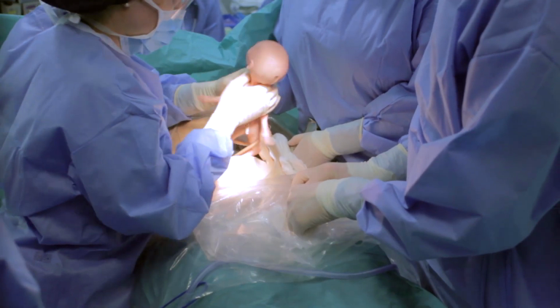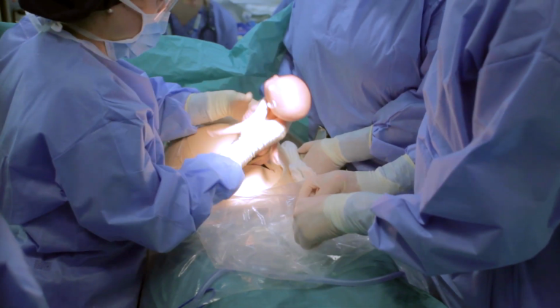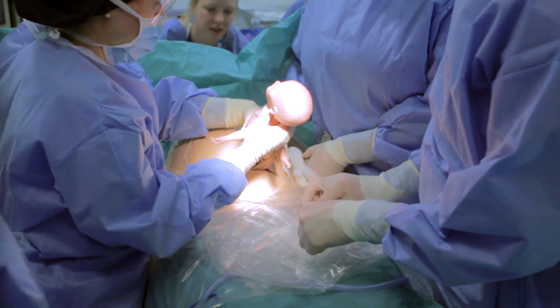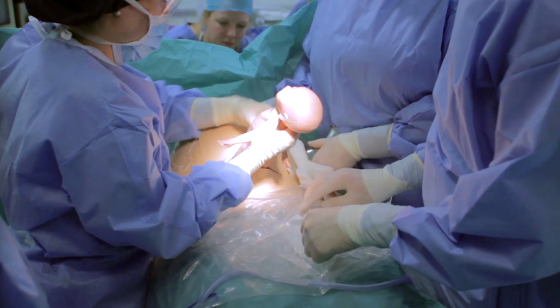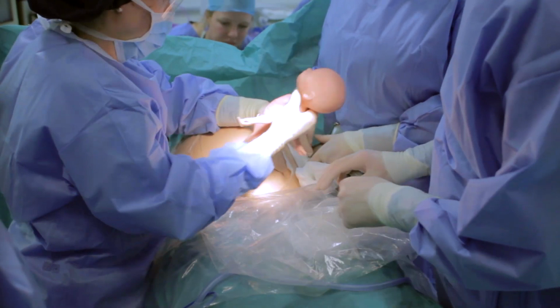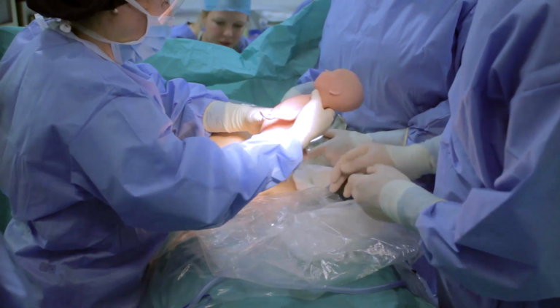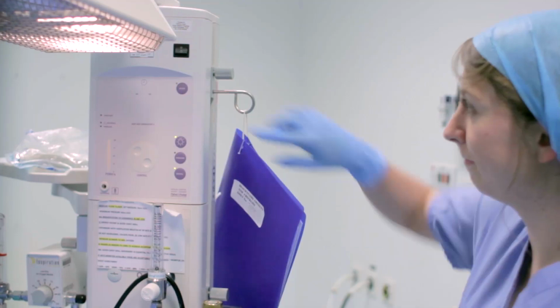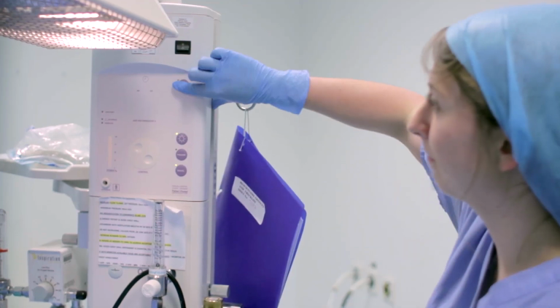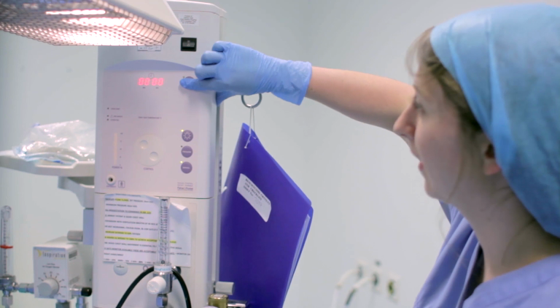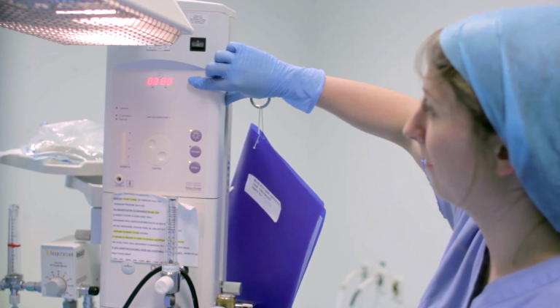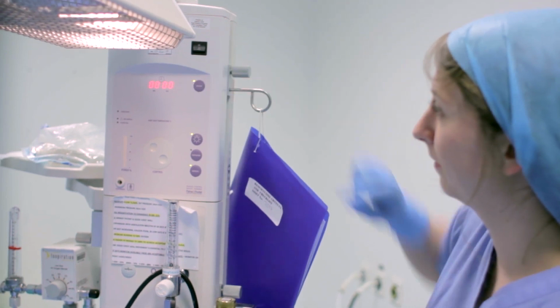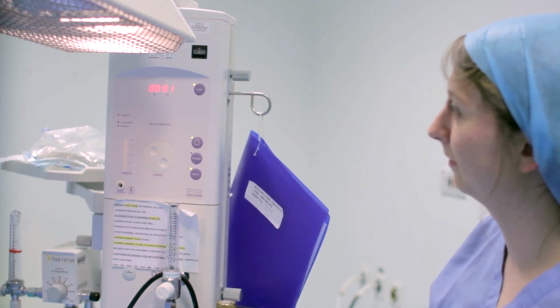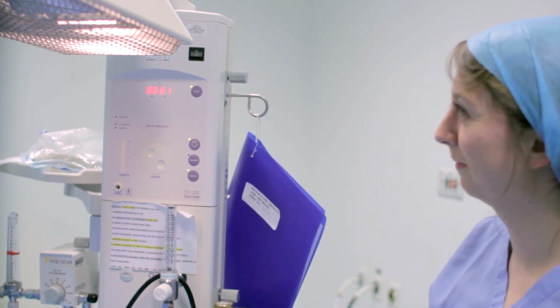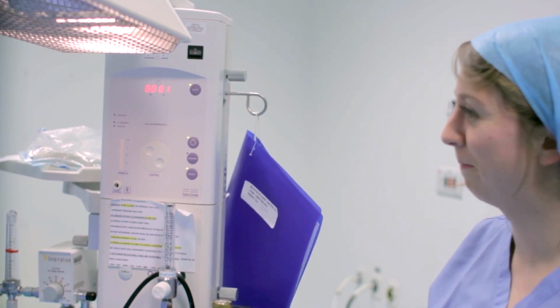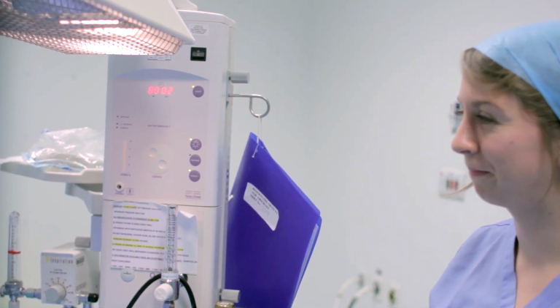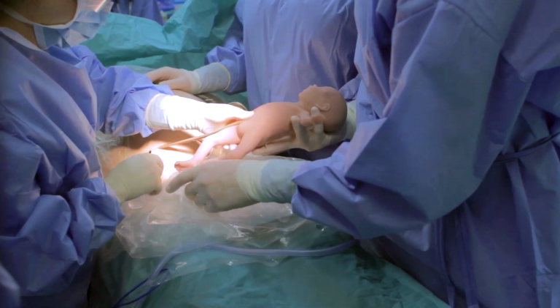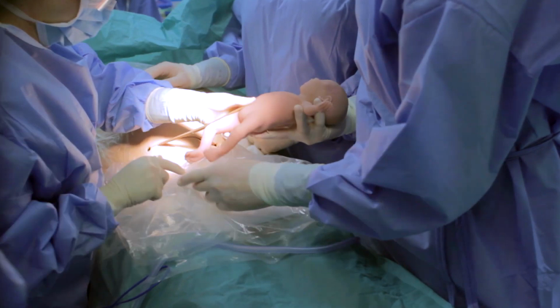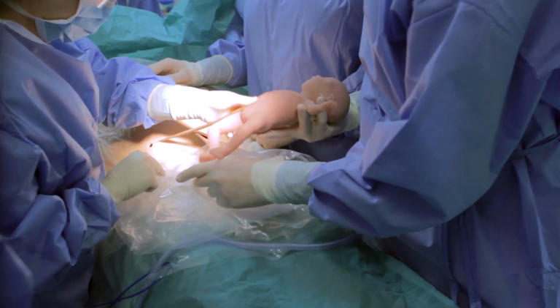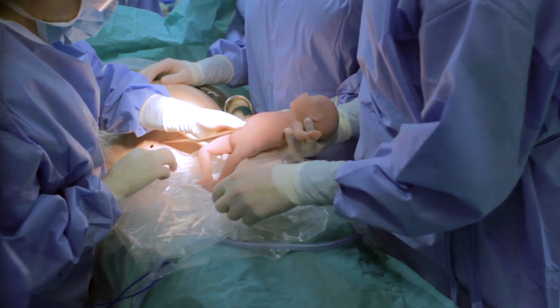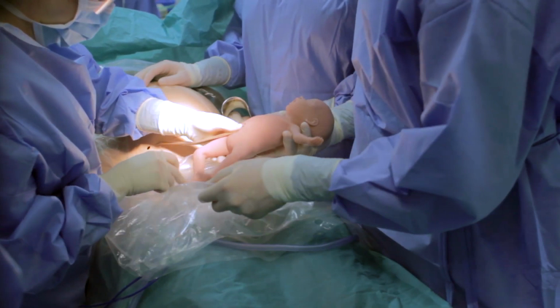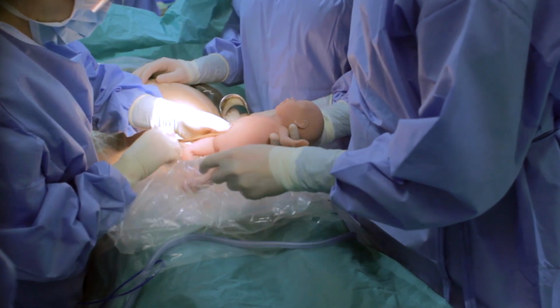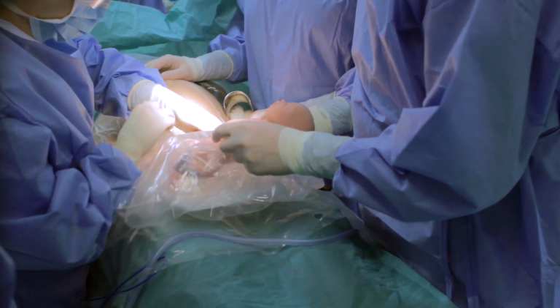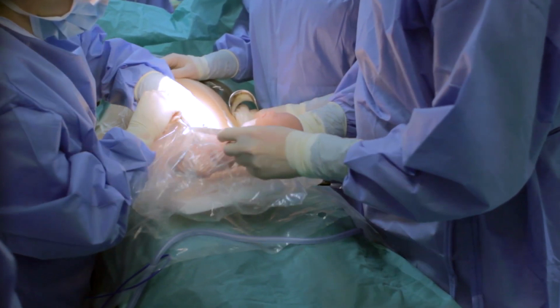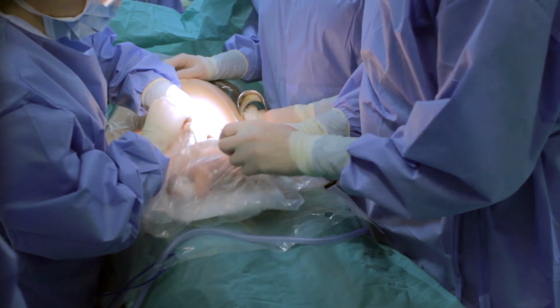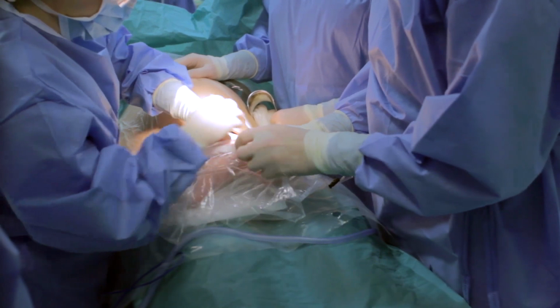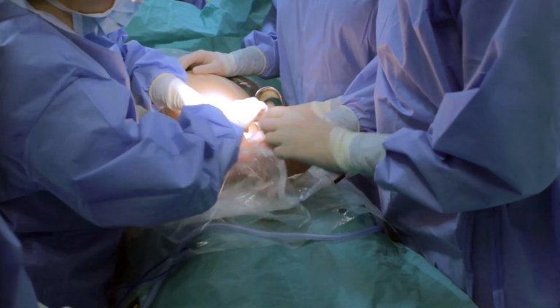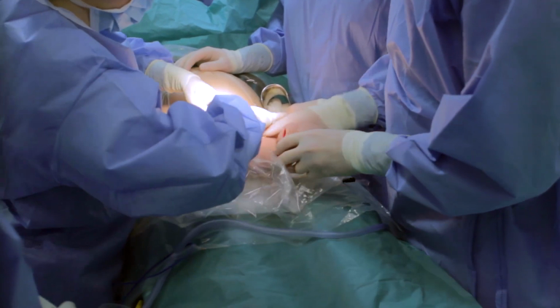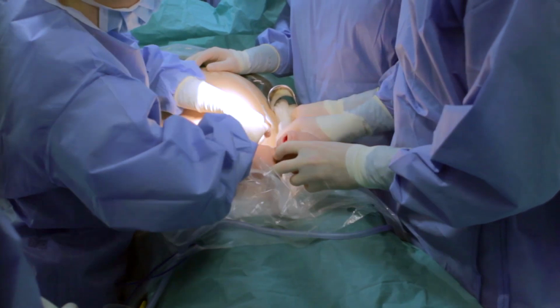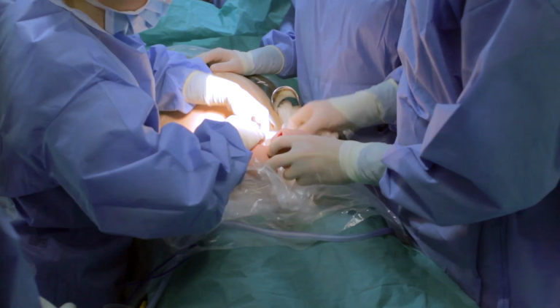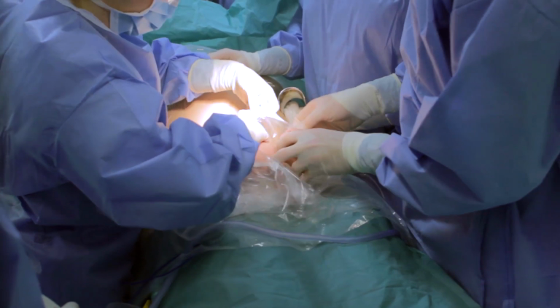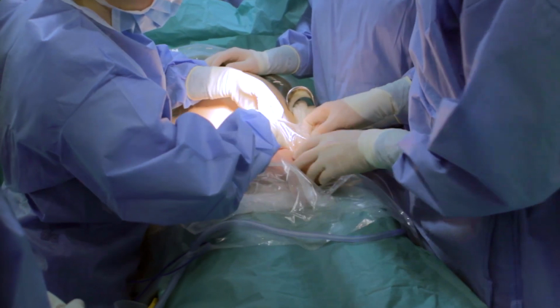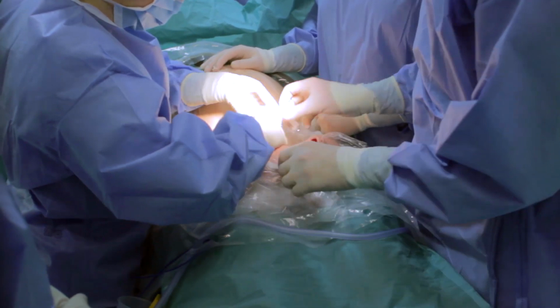Okay, baby's out. Let me start the clock. I'm going to go into the net in the health bag. We've got some respiratory effort — that's great.